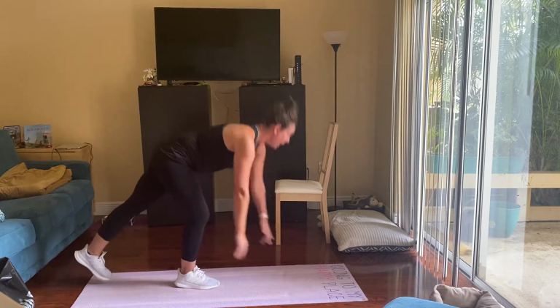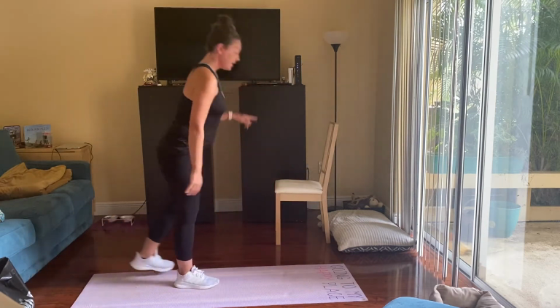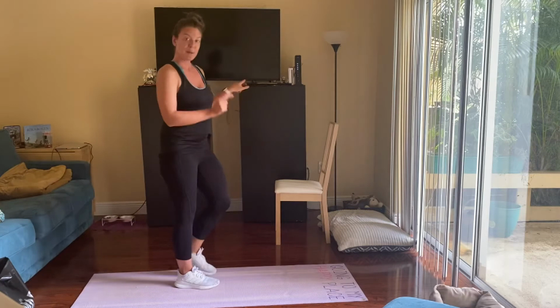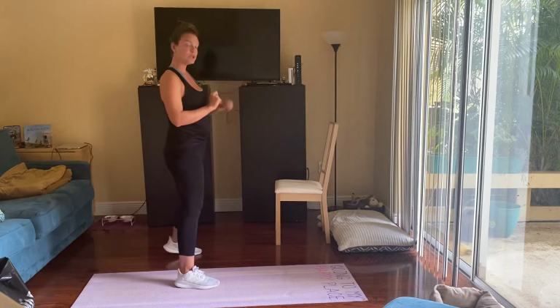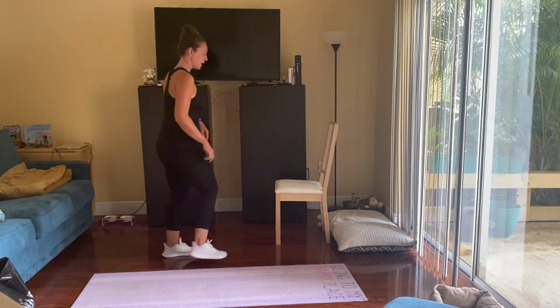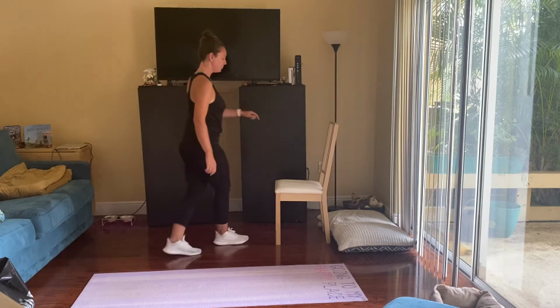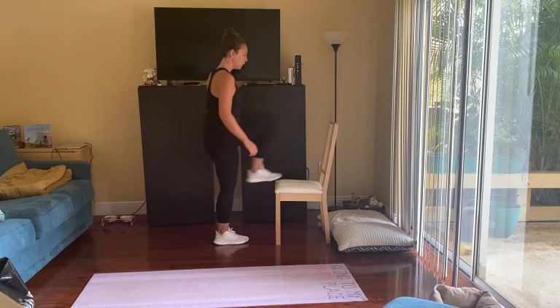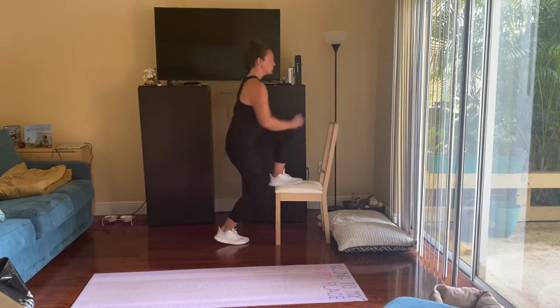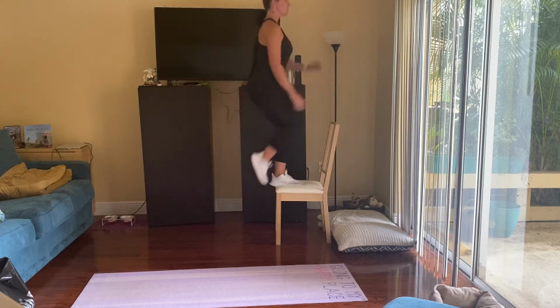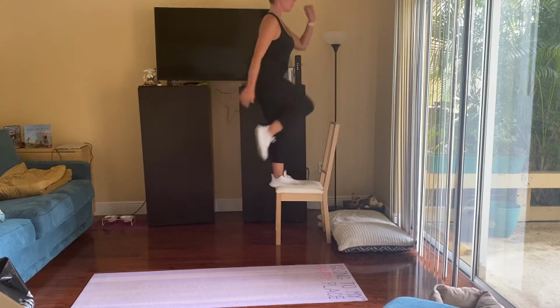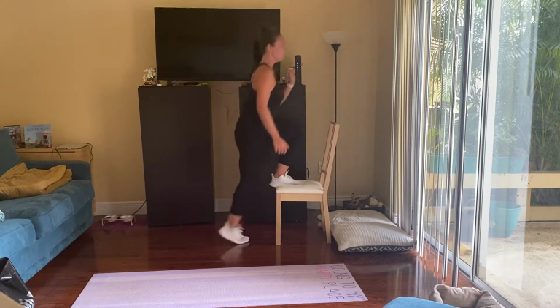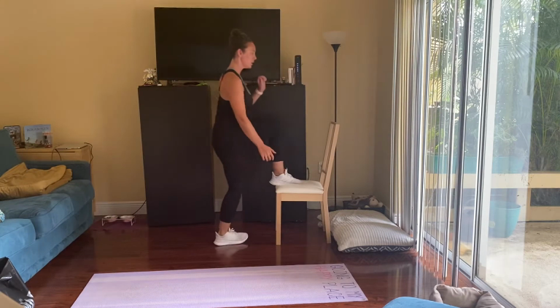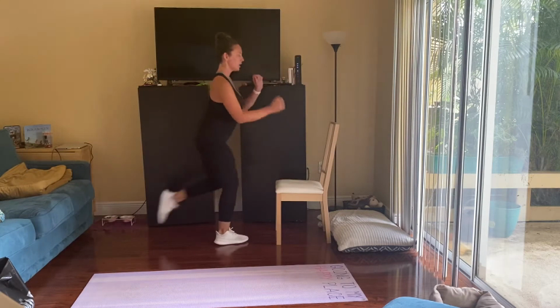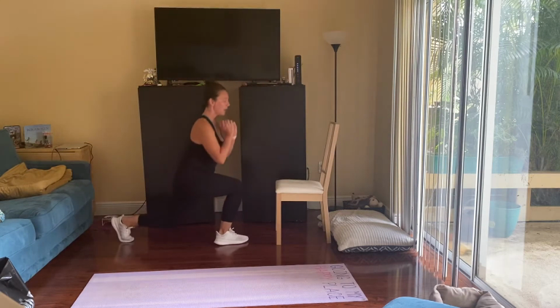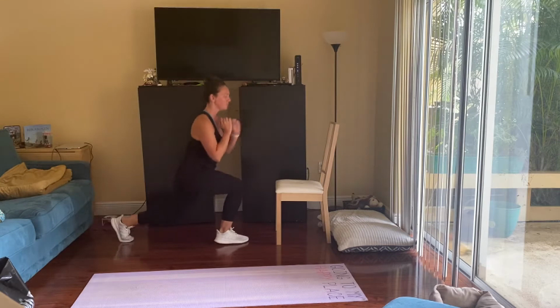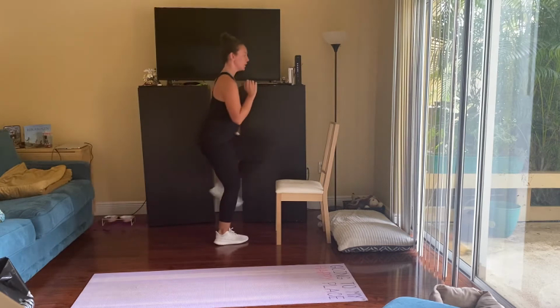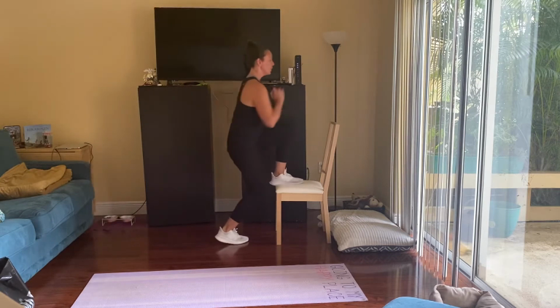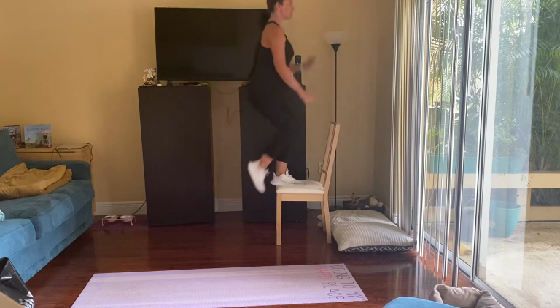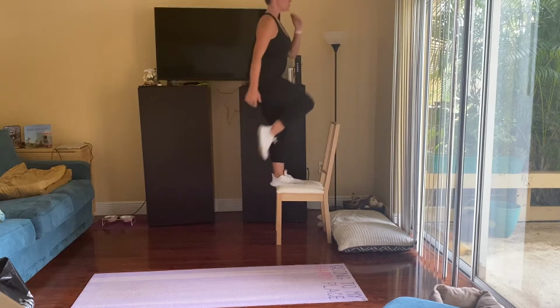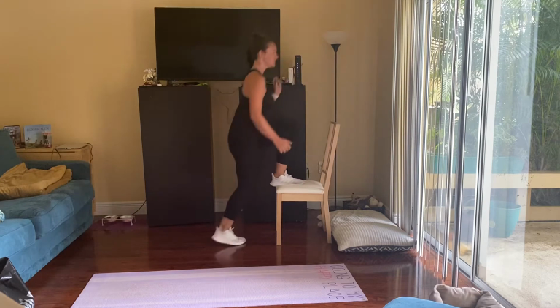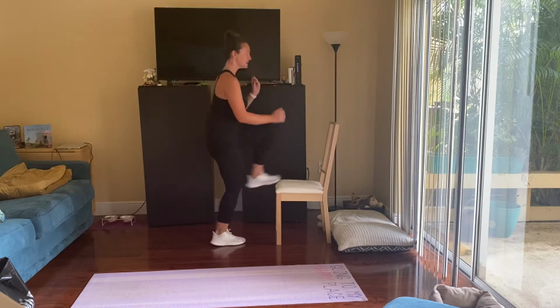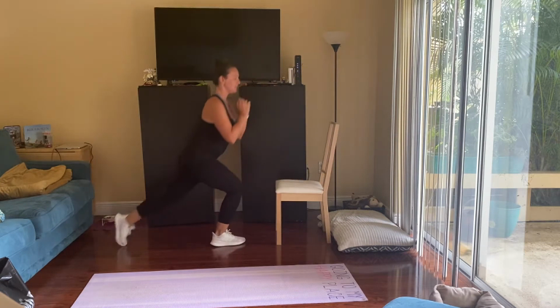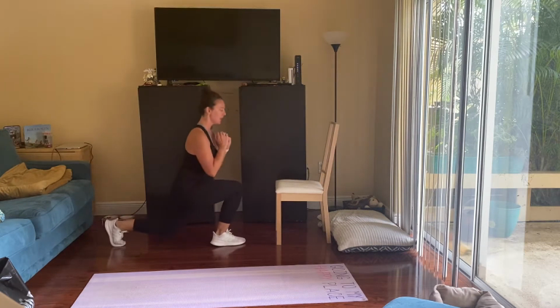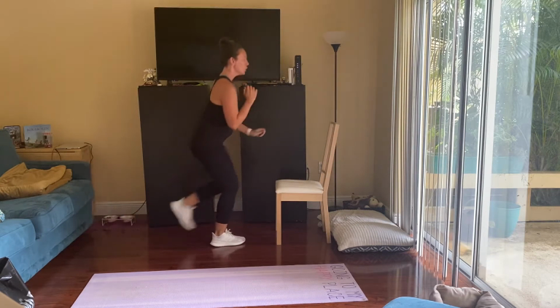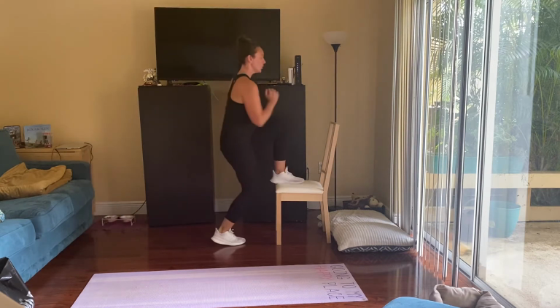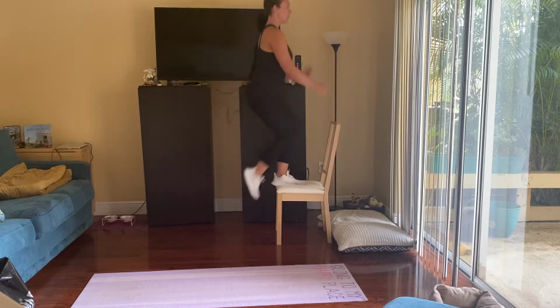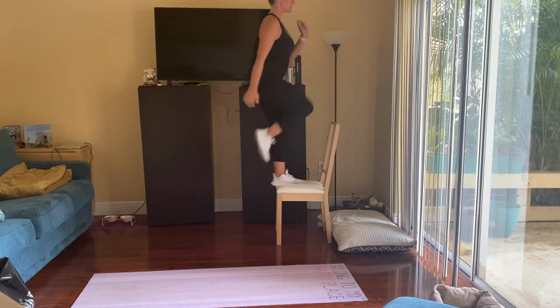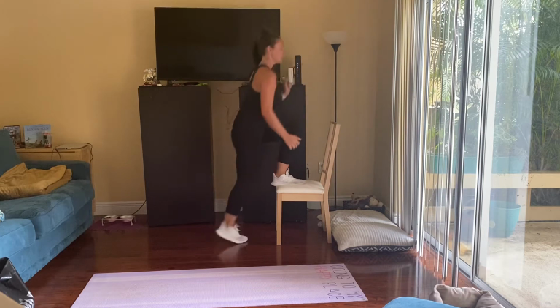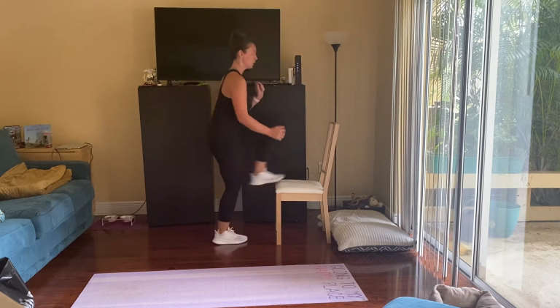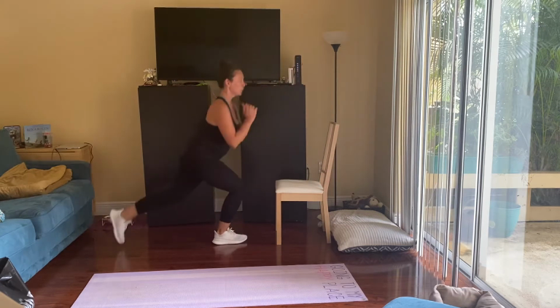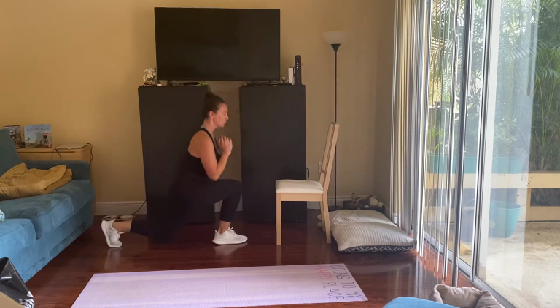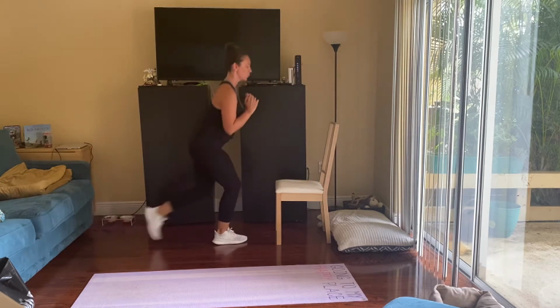Then up to our chair — it's going to be a step up and a reverse lunge. This is going to be 20 seconds on each side, so we will be switching legs through this one.